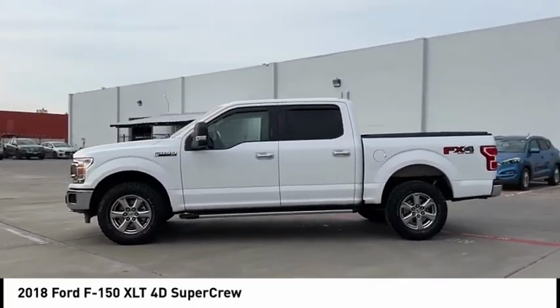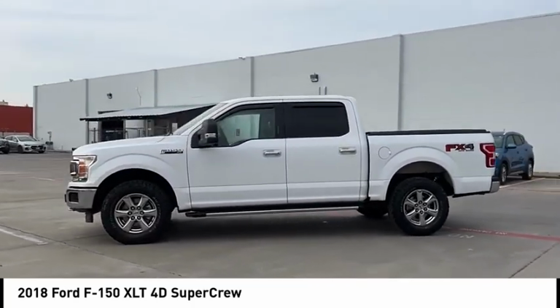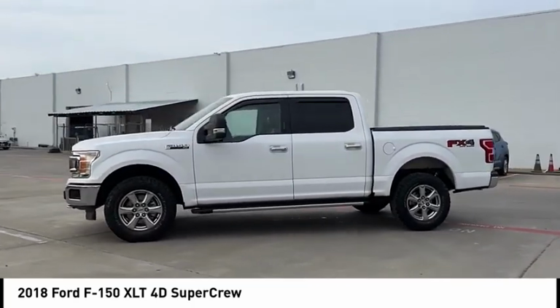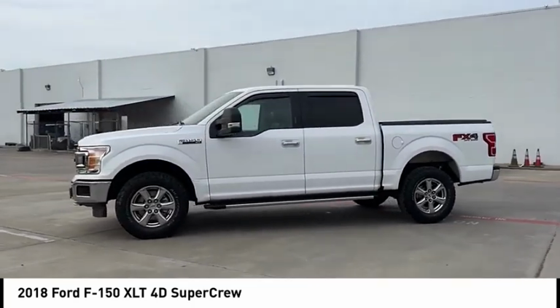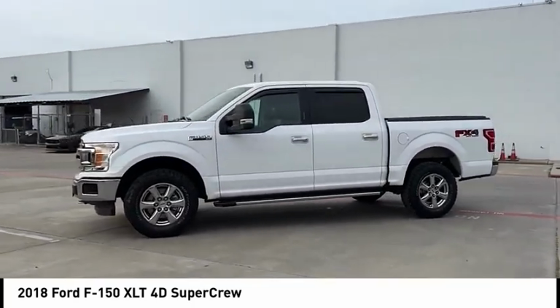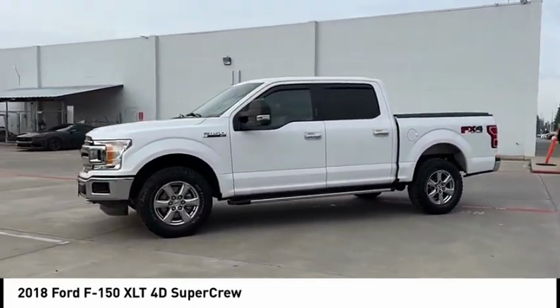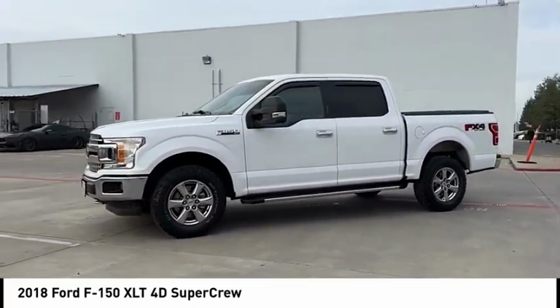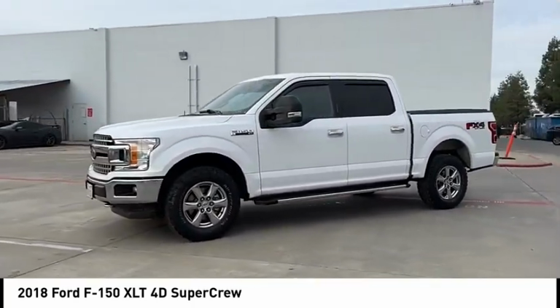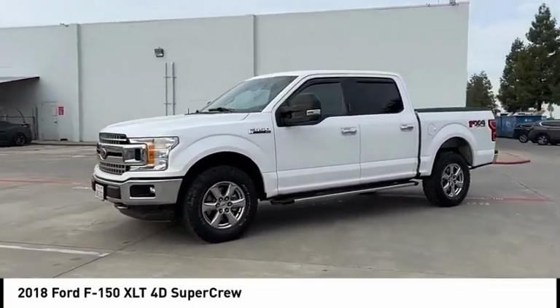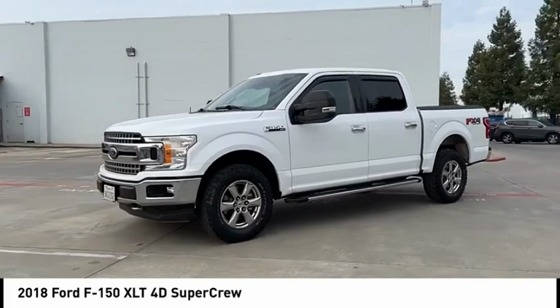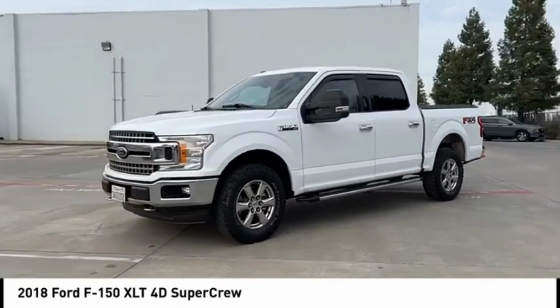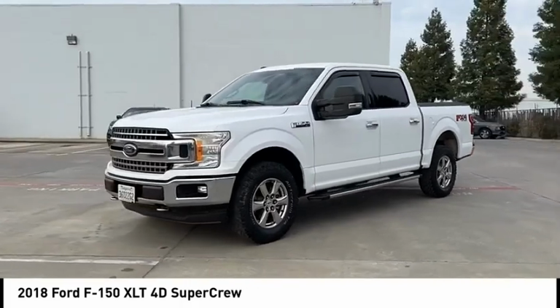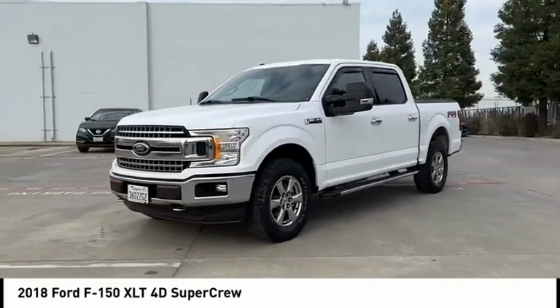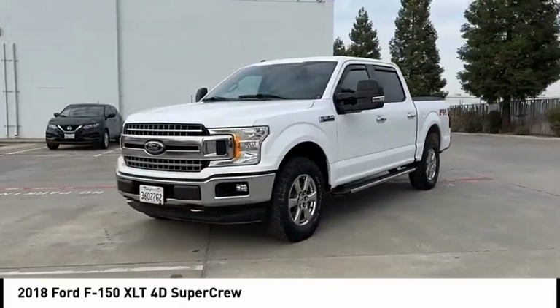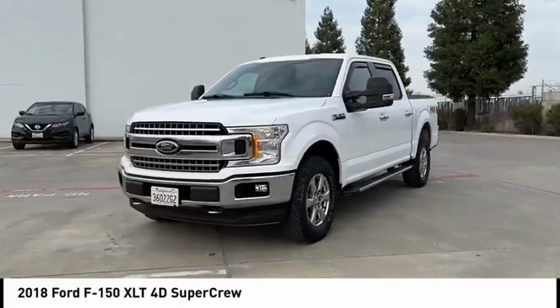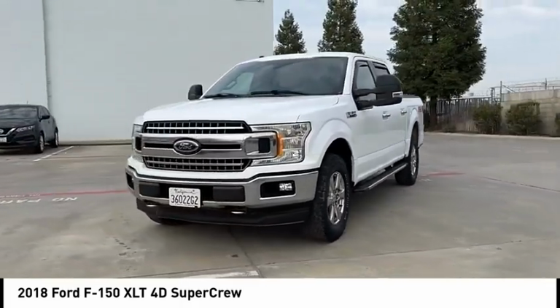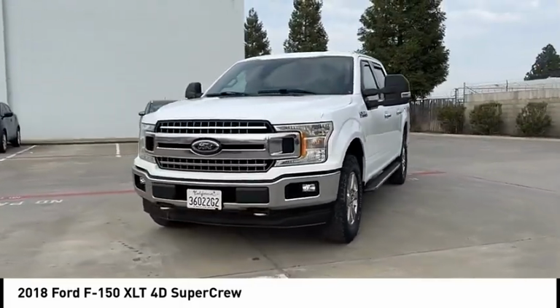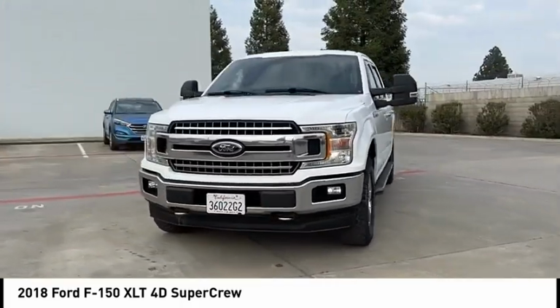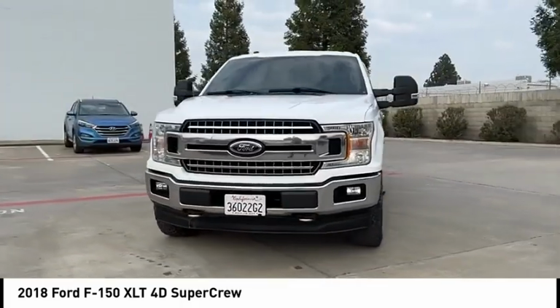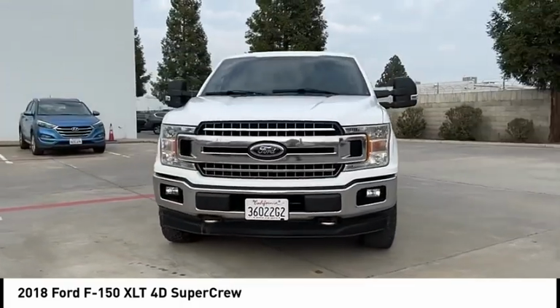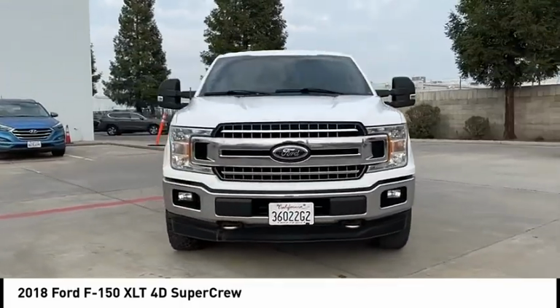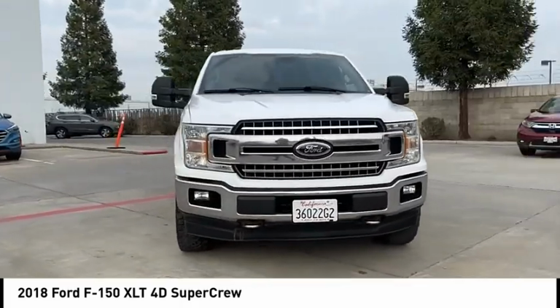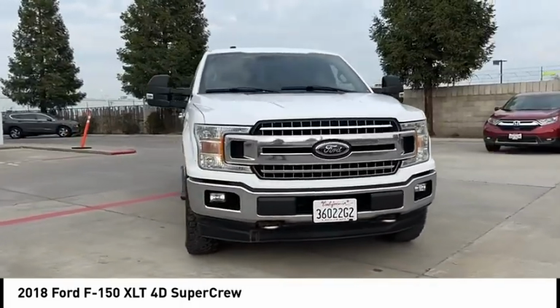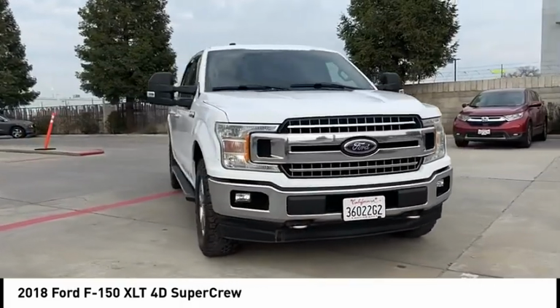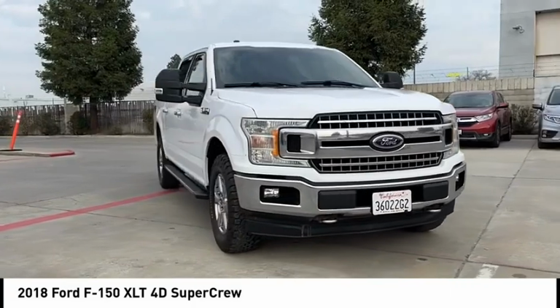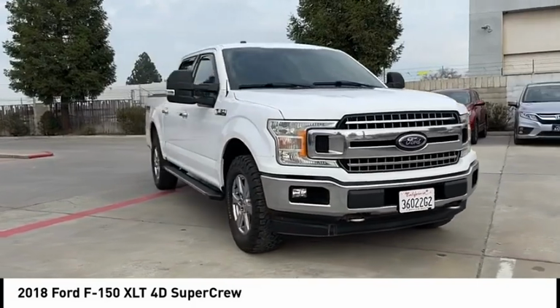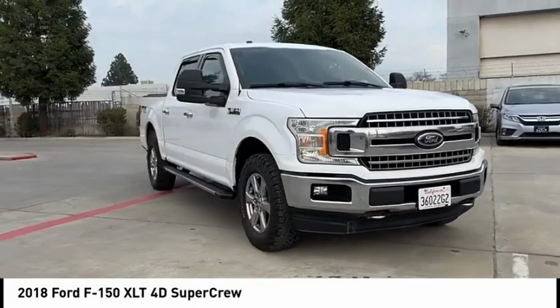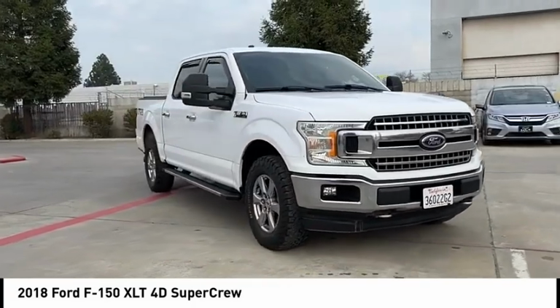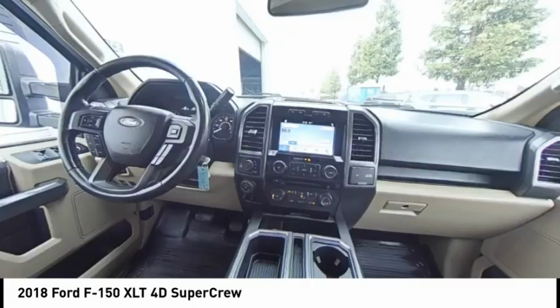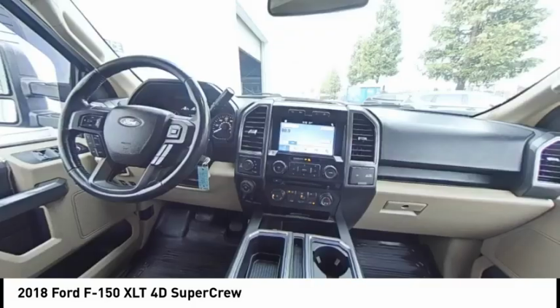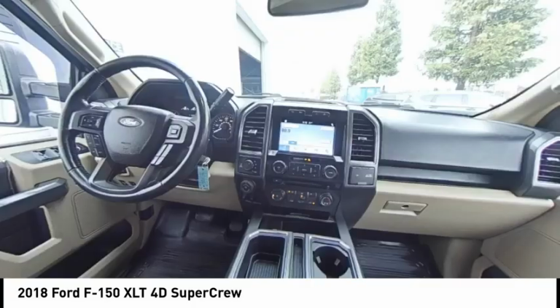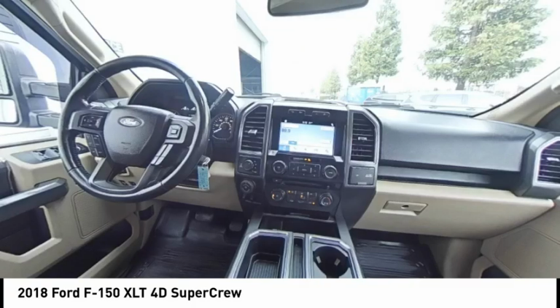Fog lights. Speed control. Four wheel disc brakes. Front wheel independent suspension. Take this vehicle for a spin and see why so many shoppers are now proud owners.